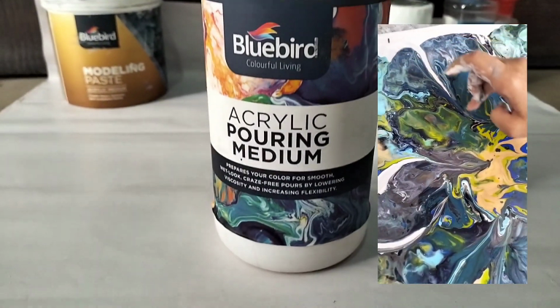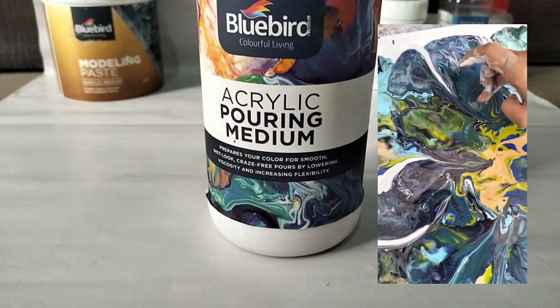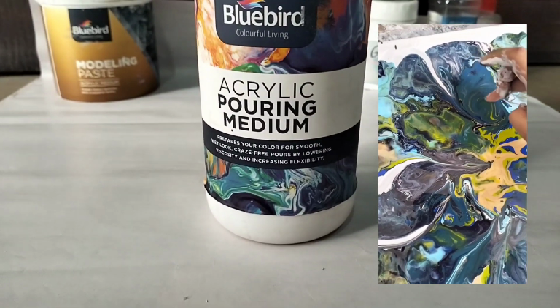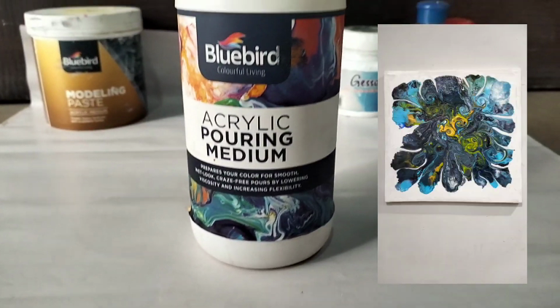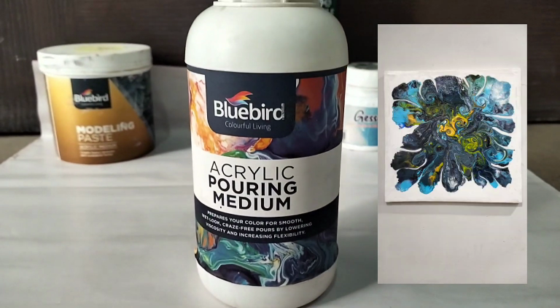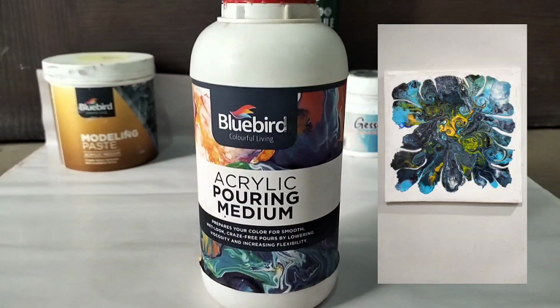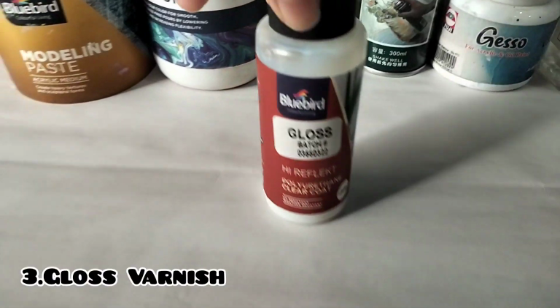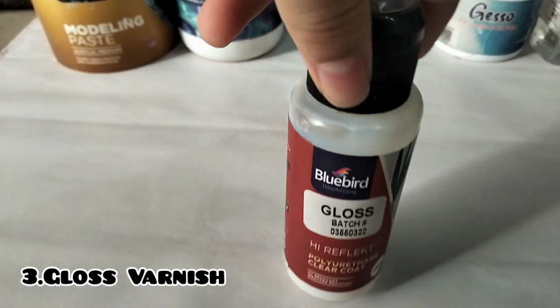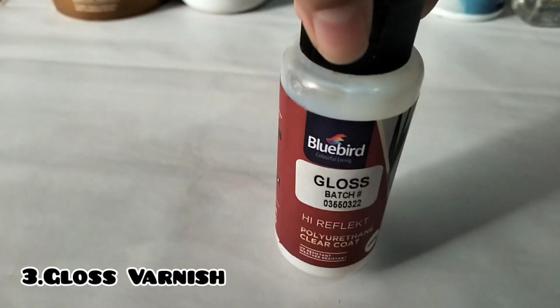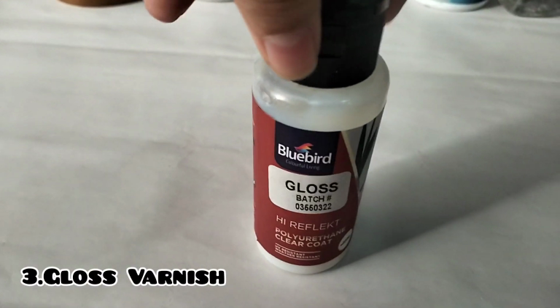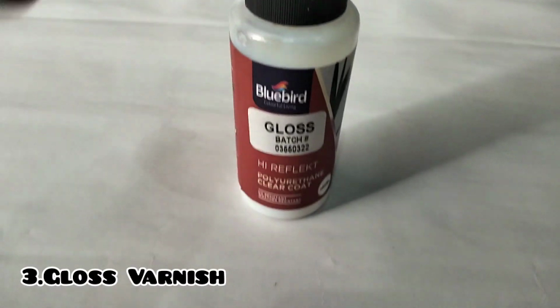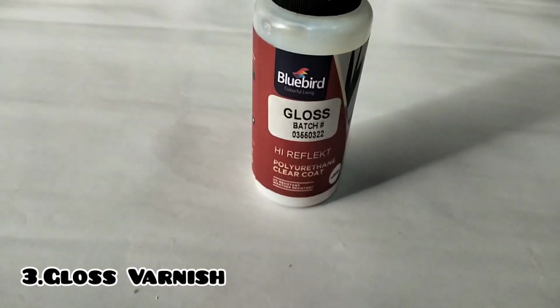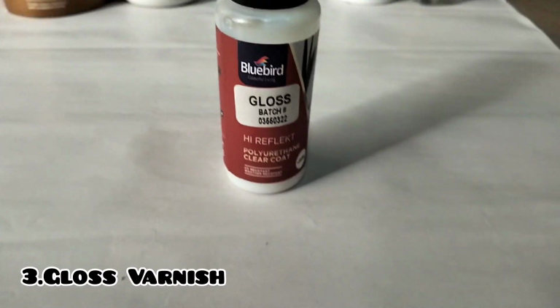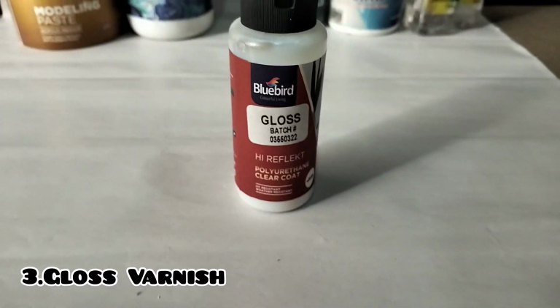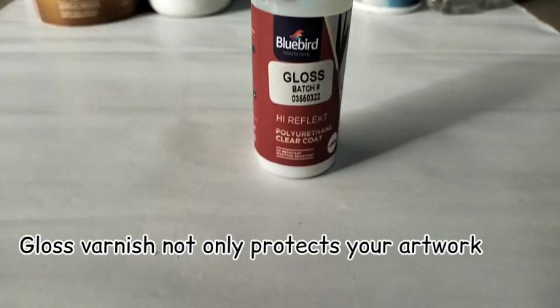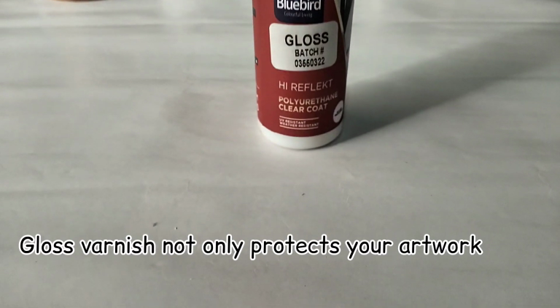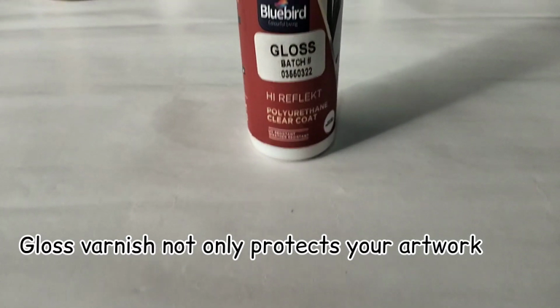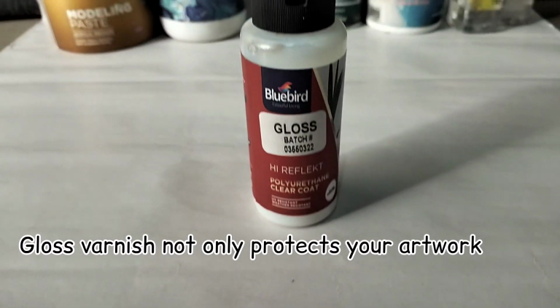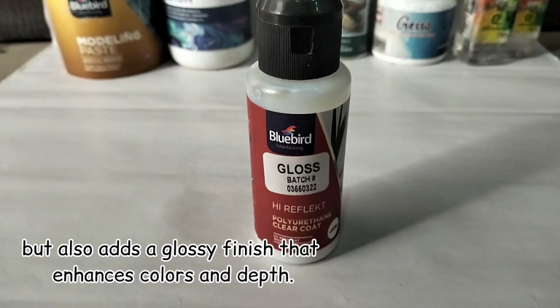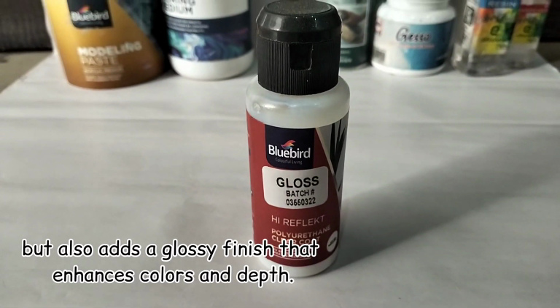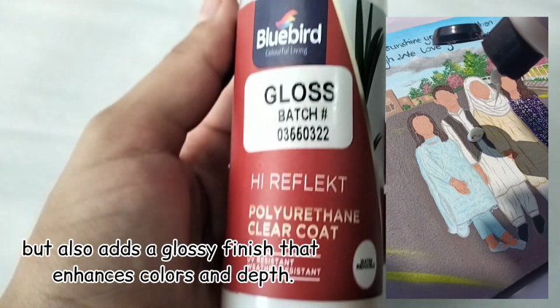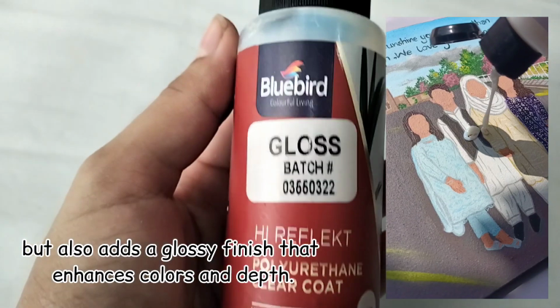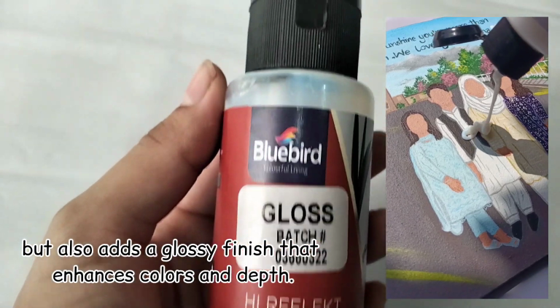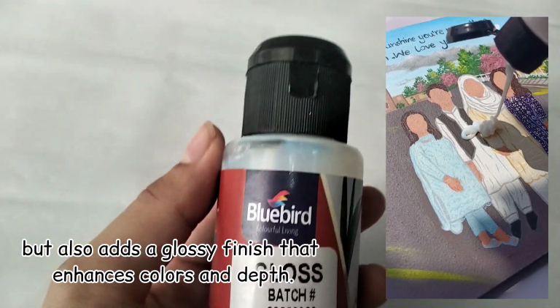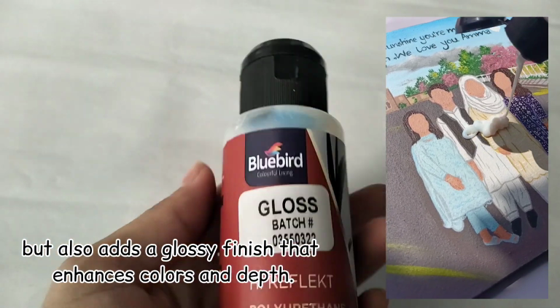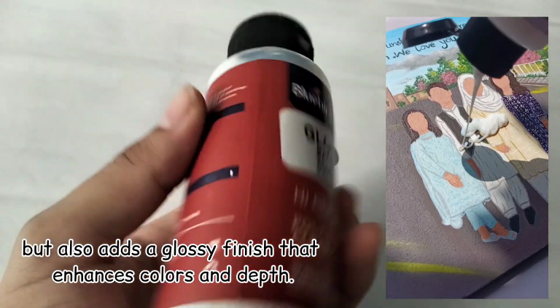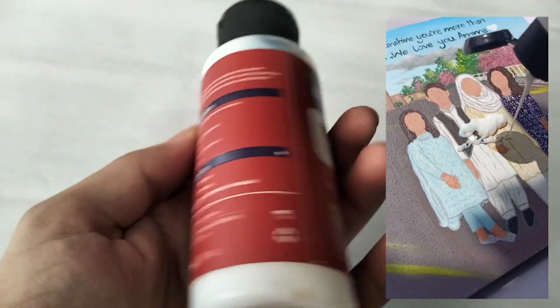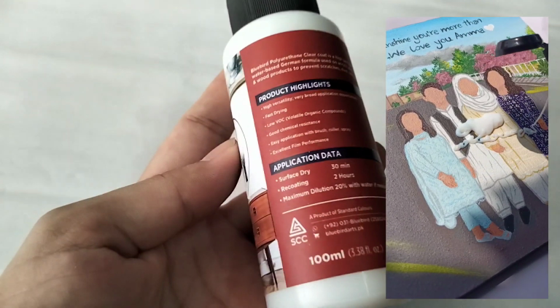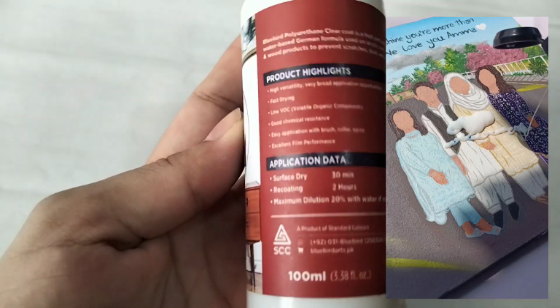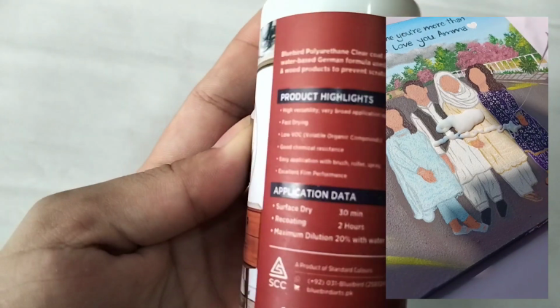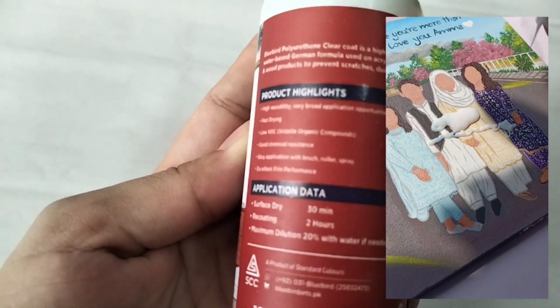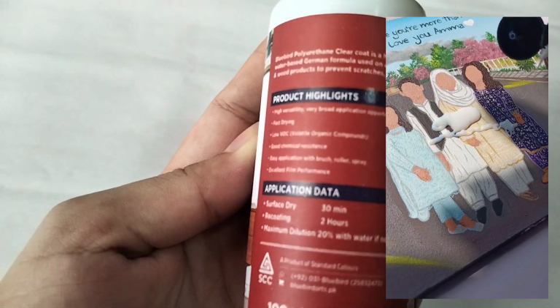As you can see I'm creating the patterns in this side video. Number three is gloss varnish. Gloss varnish not only protects your artwork but also adds a glossy finish that enhances colors and depth.